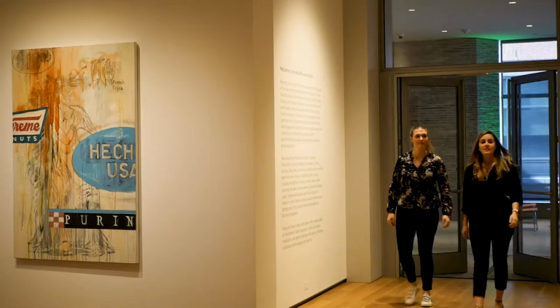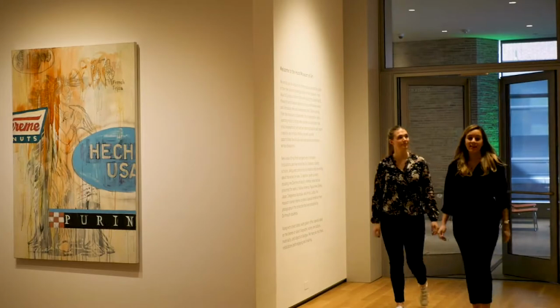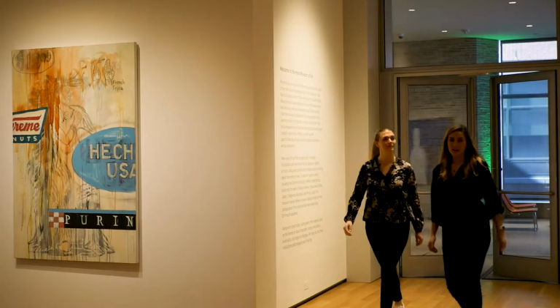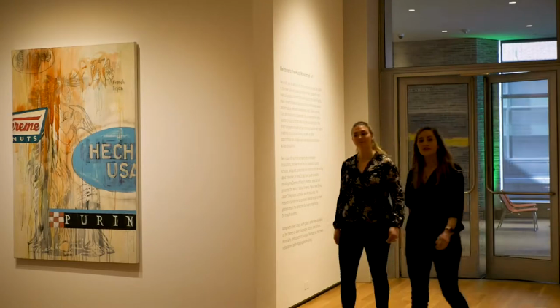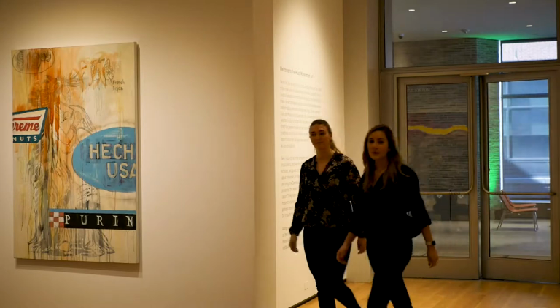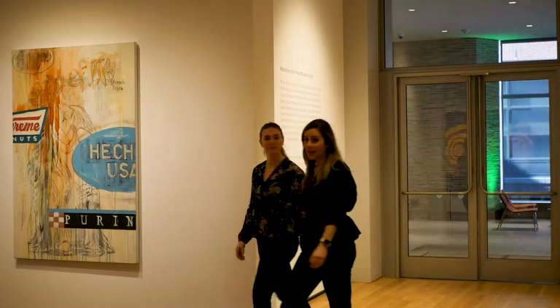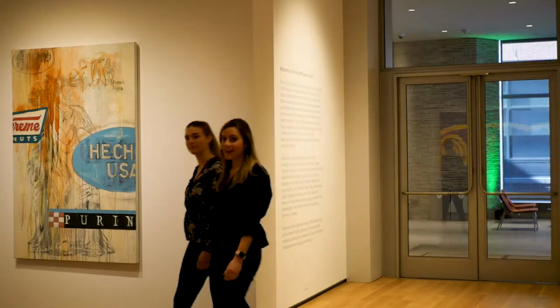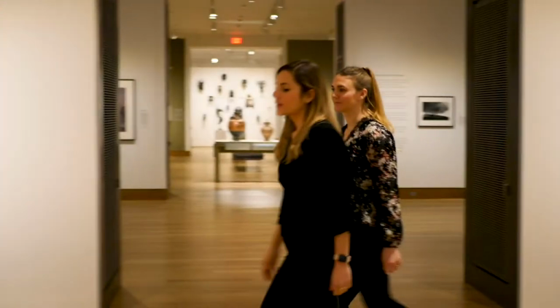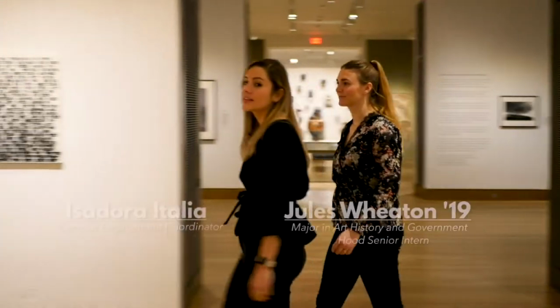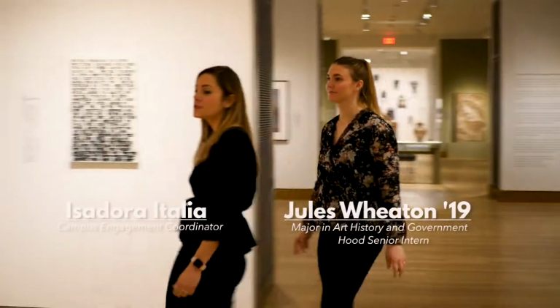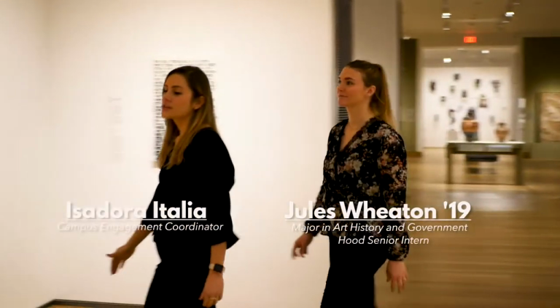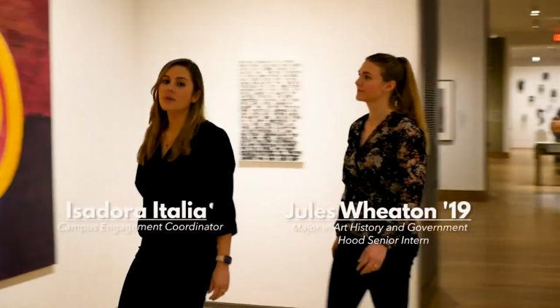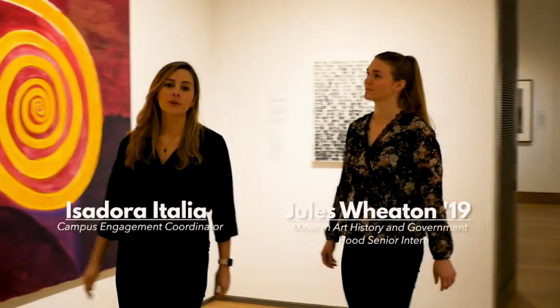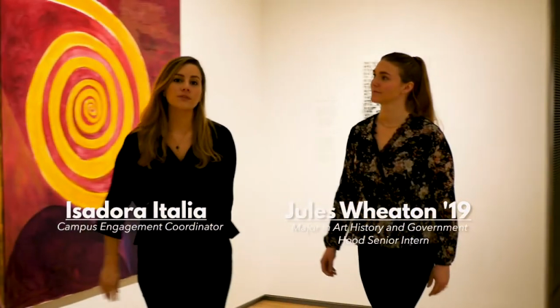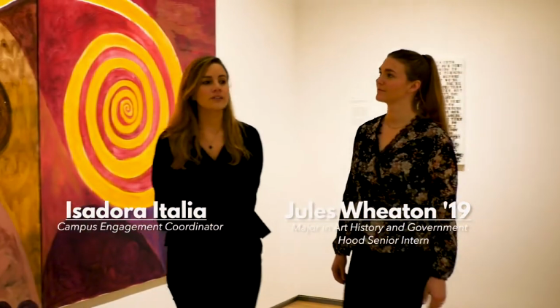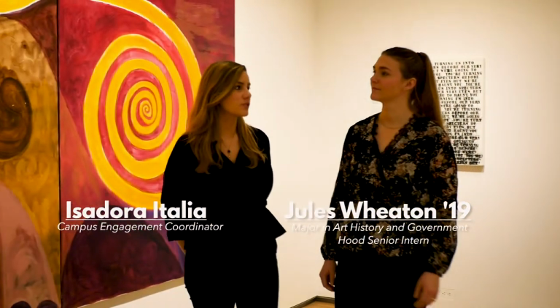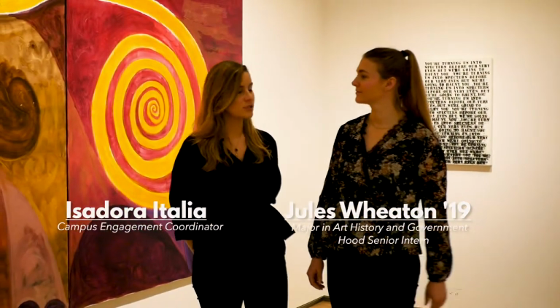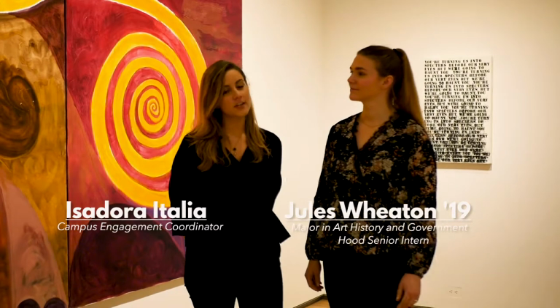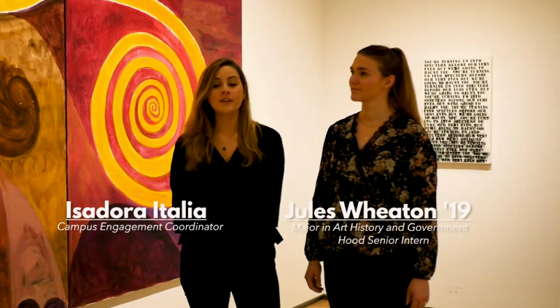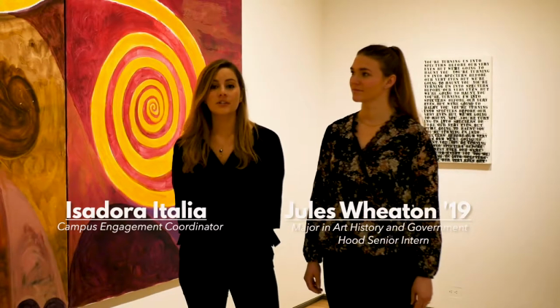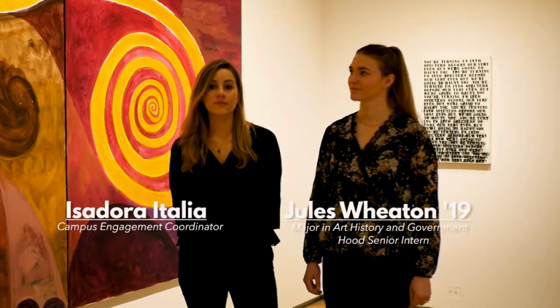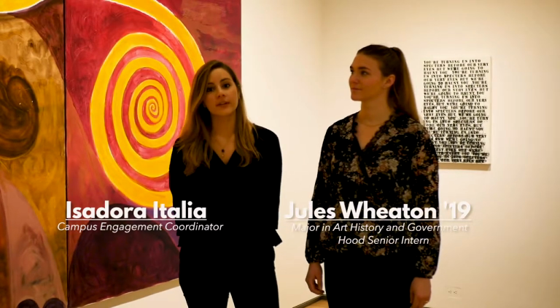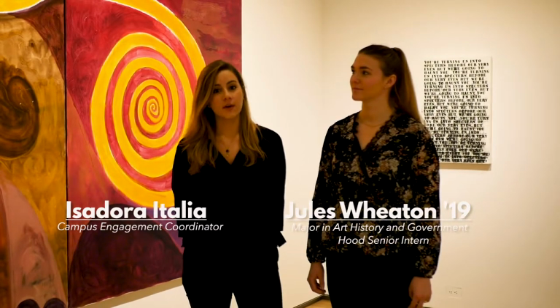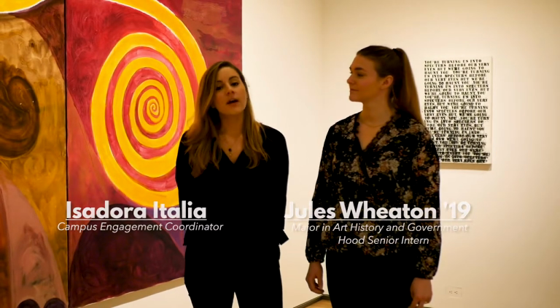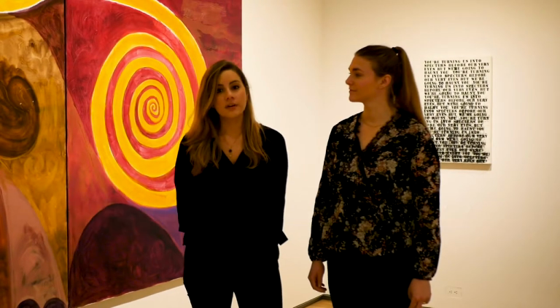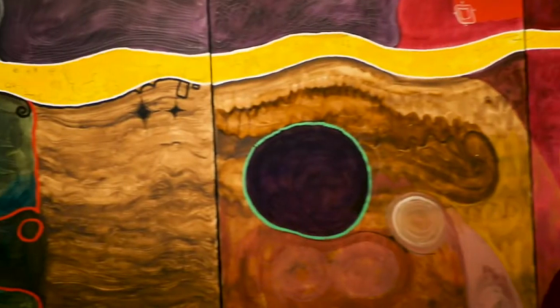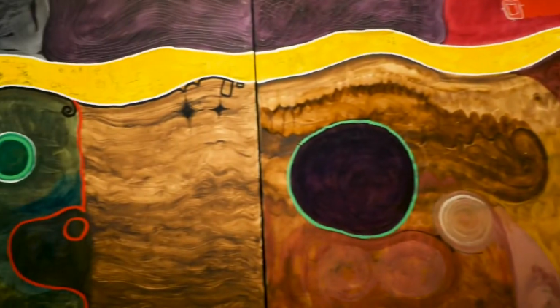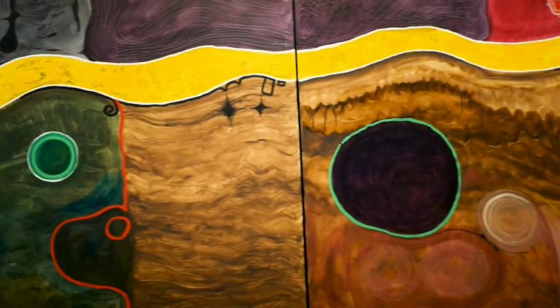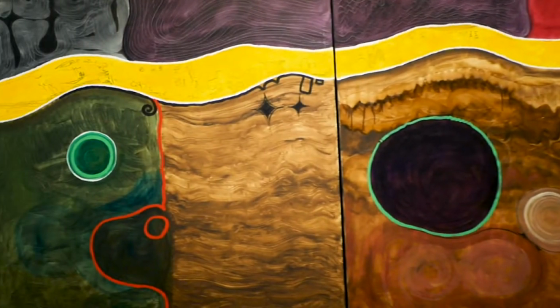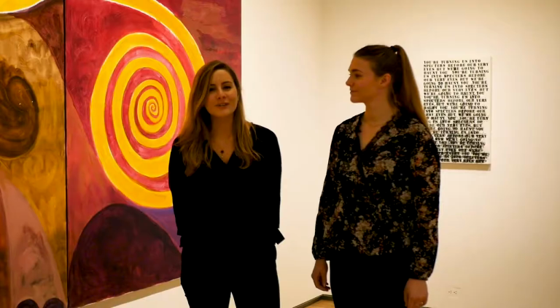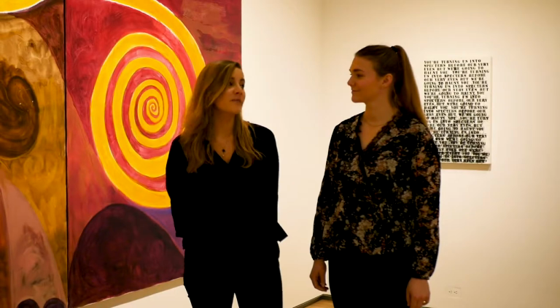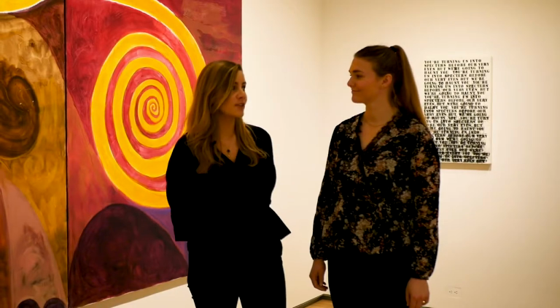This is the Cache Gallery, the first one we're going to look at today. Currently, it features artists from around the world who use art as a tool for social change. Our exhibitions turn over frequently, so every term you're bound to see something new. It's a good reason to come visit often.